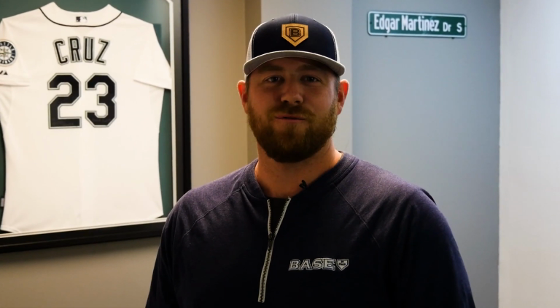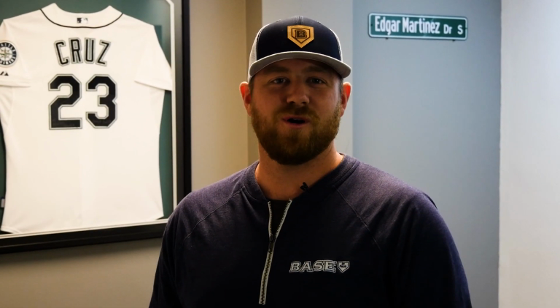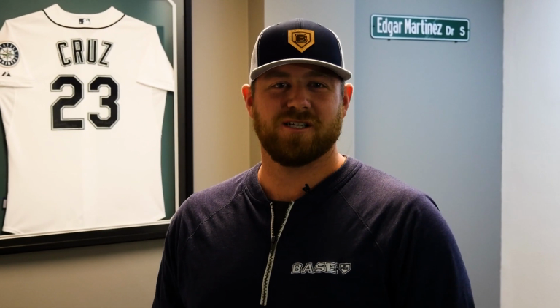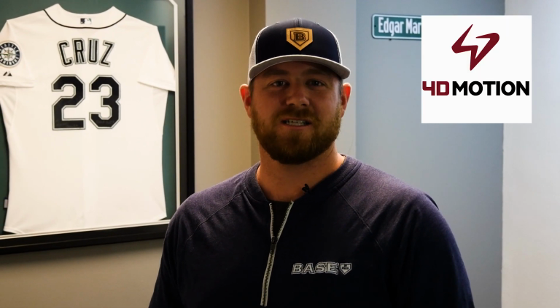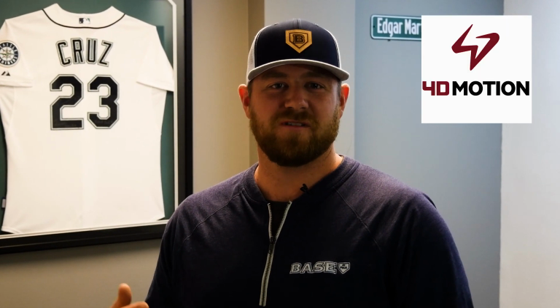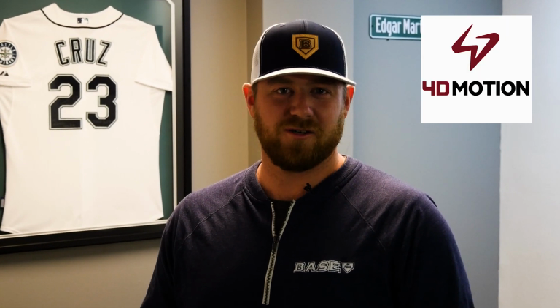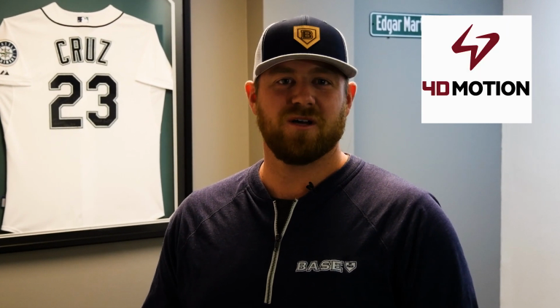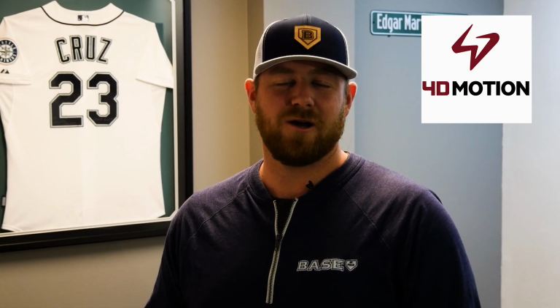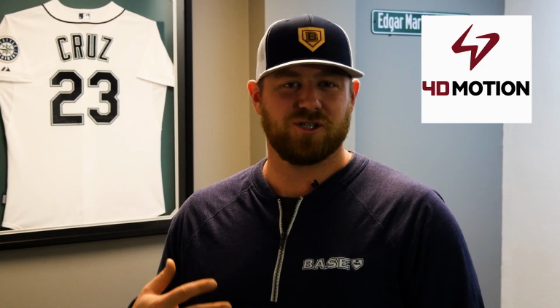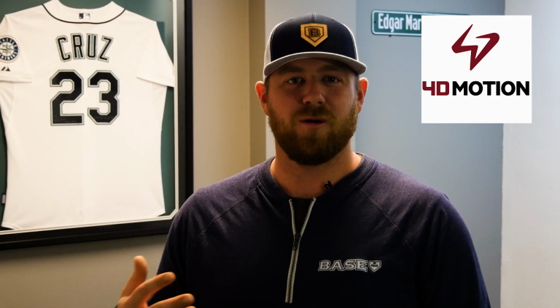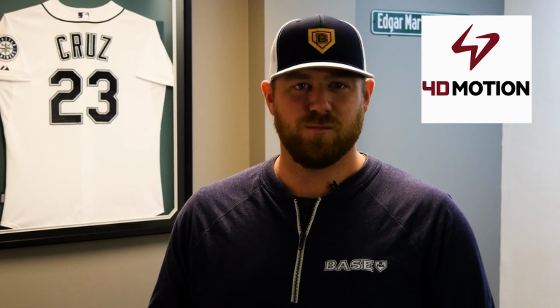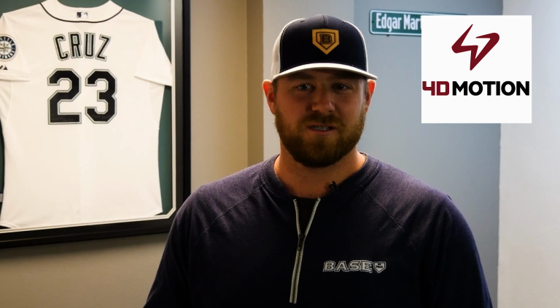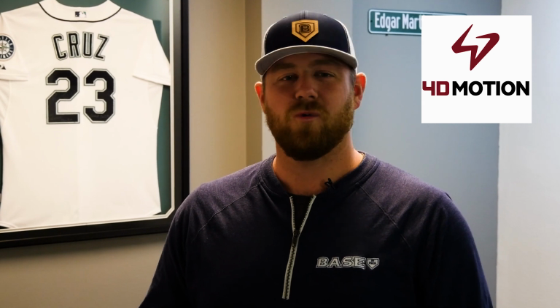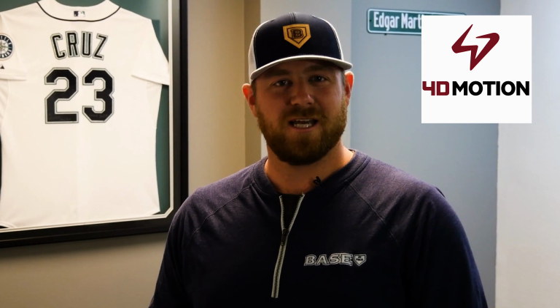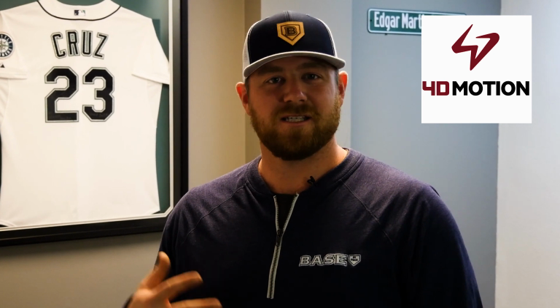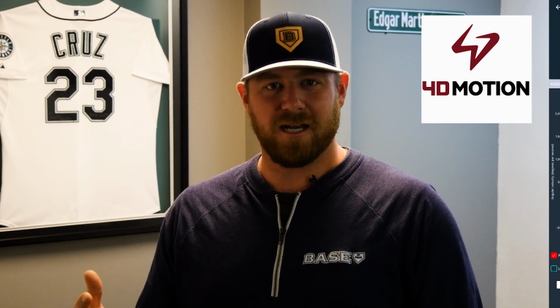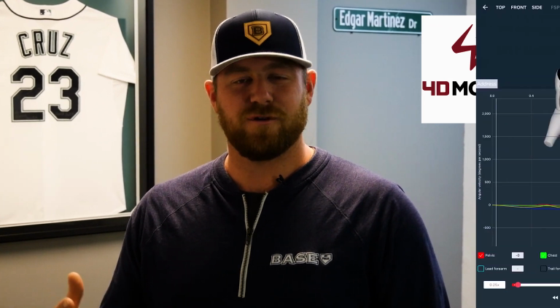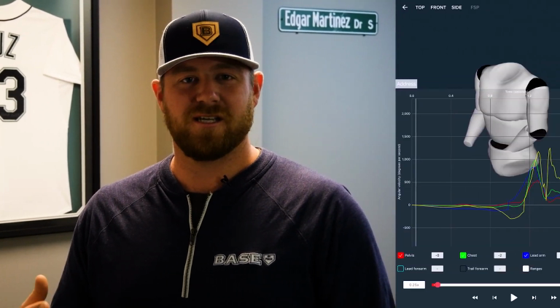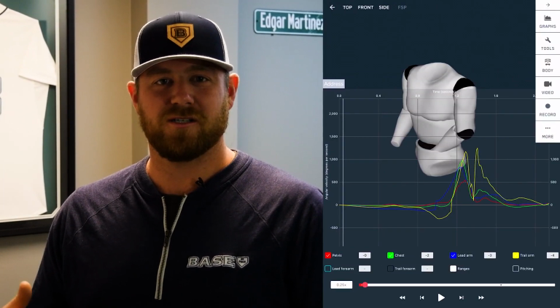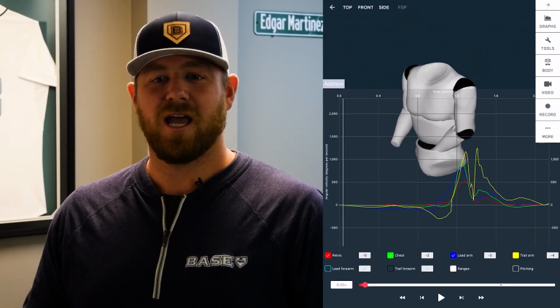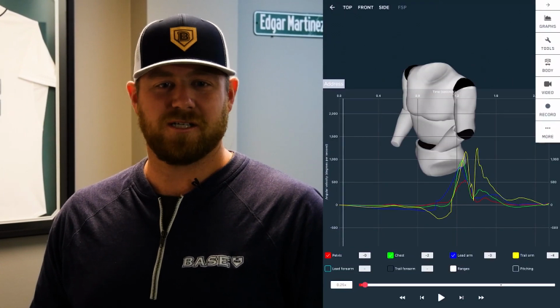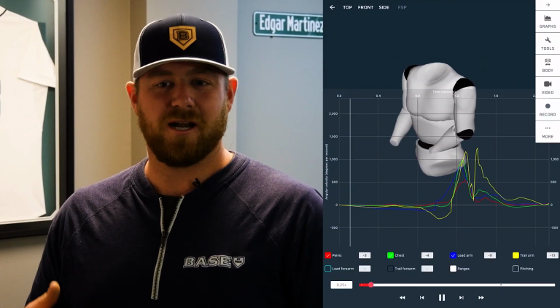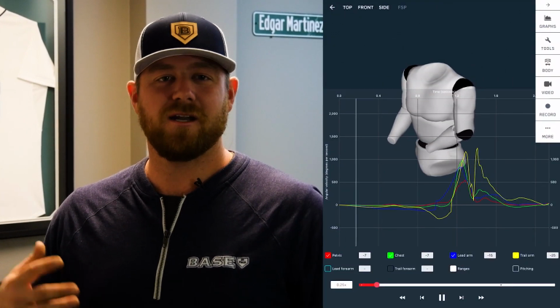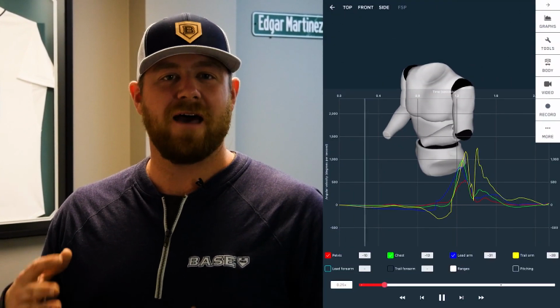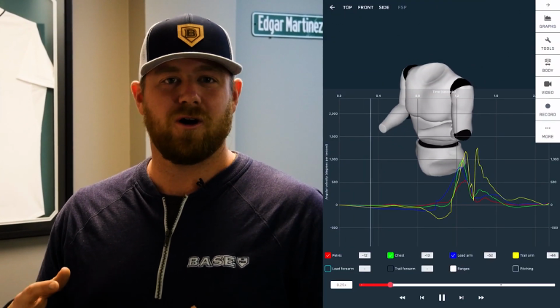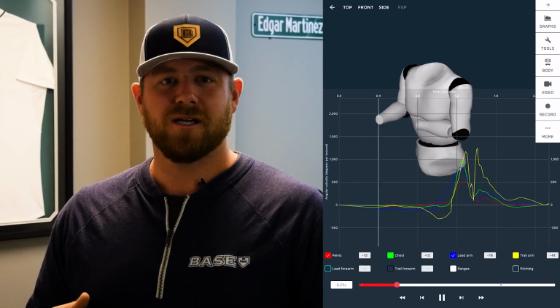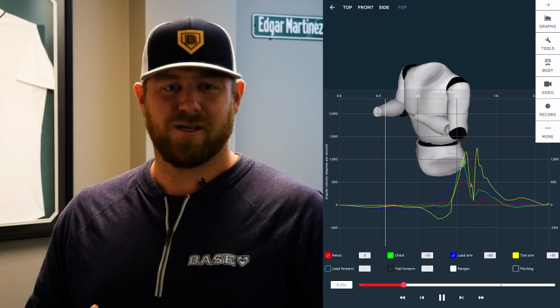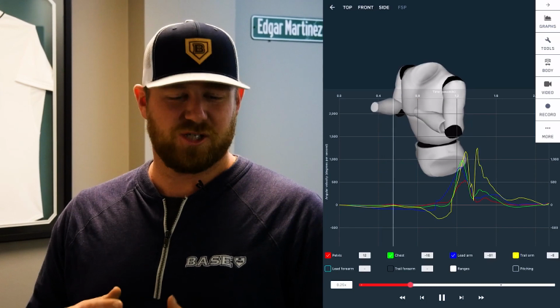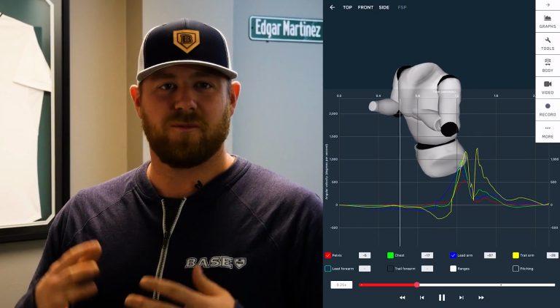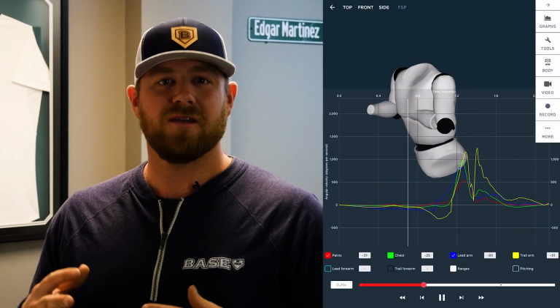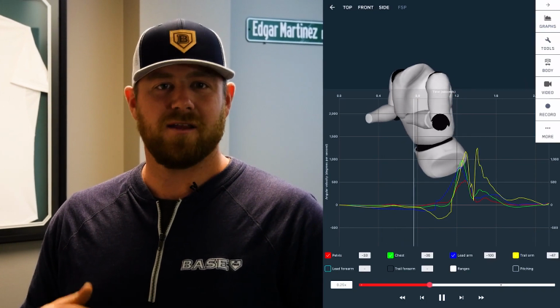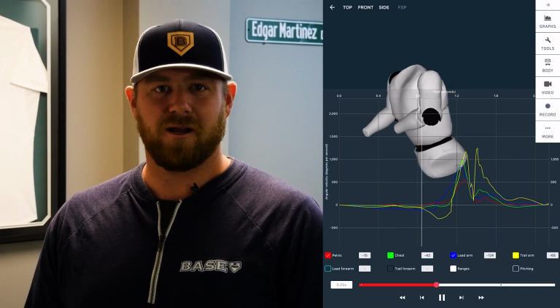4D motion is a system of sensors that measures how efficiently our body moves. We can take this data from the sensors and use it to create a 4D avatar, so we can visually represent the data that we're given.